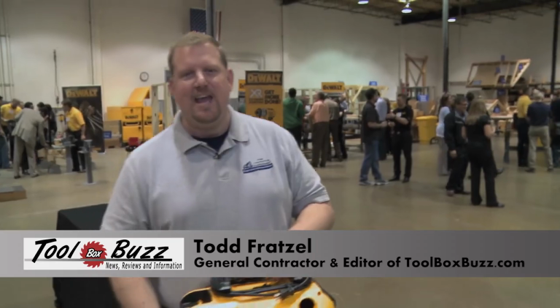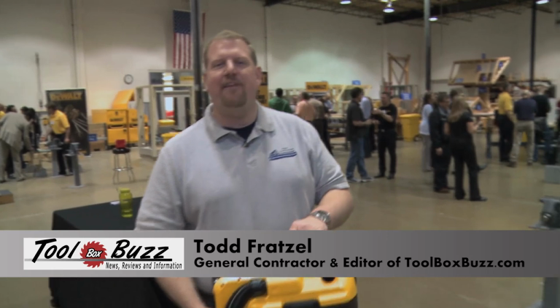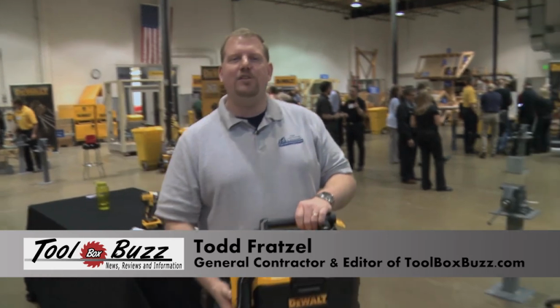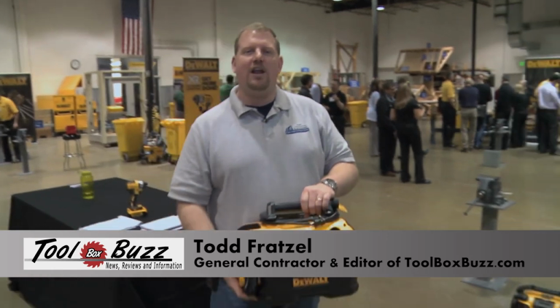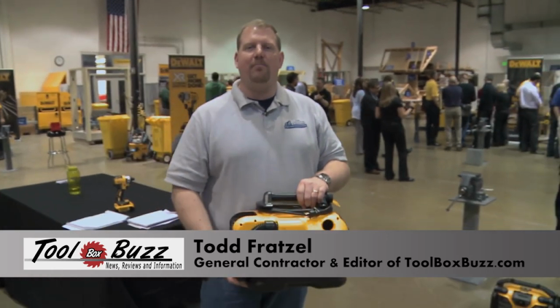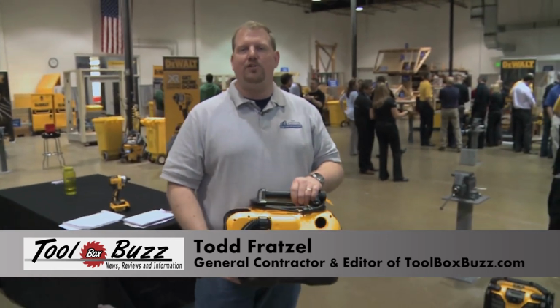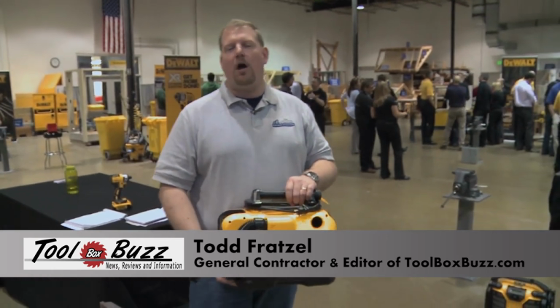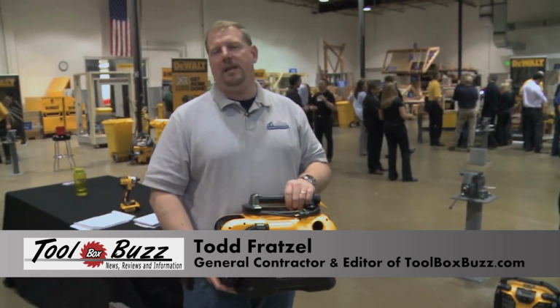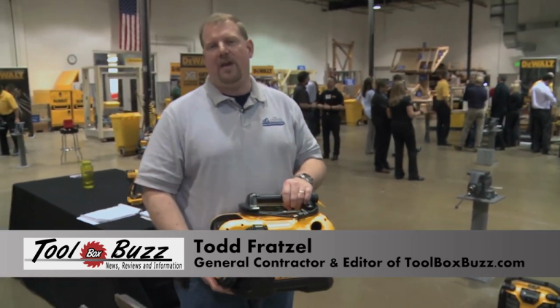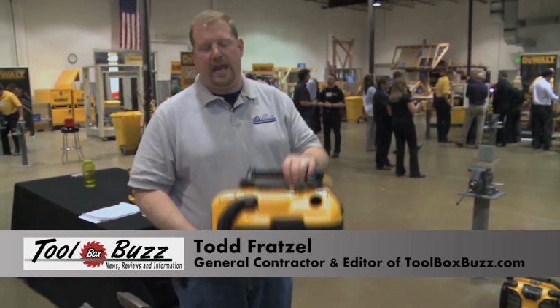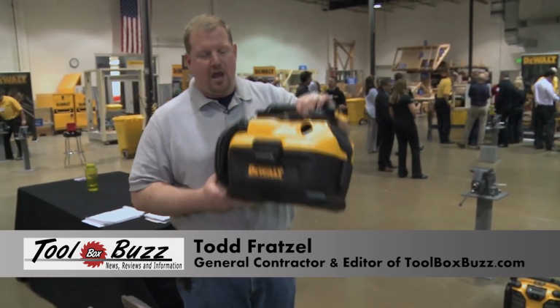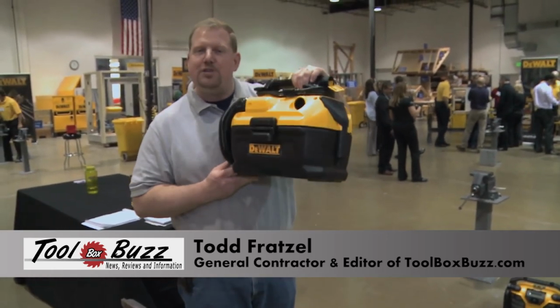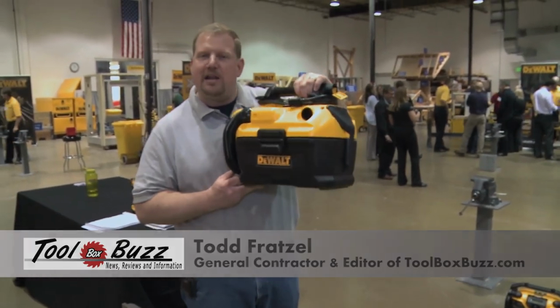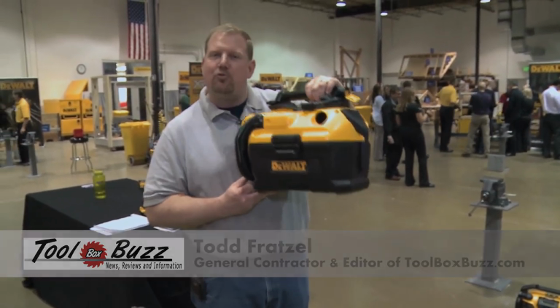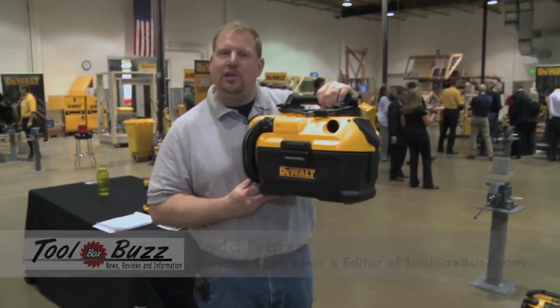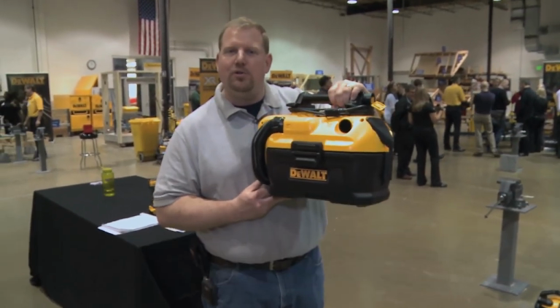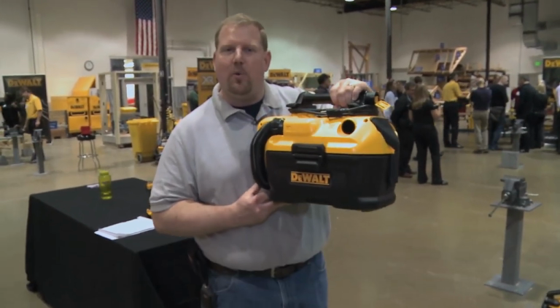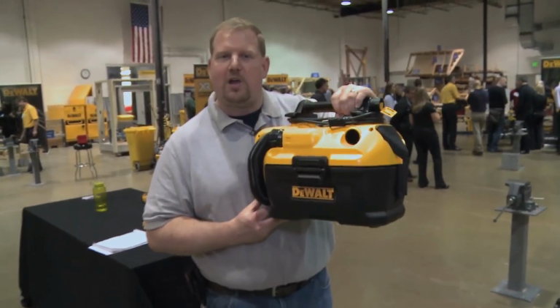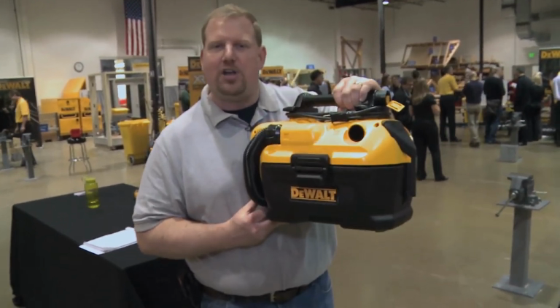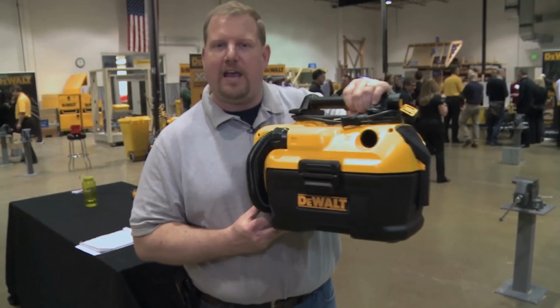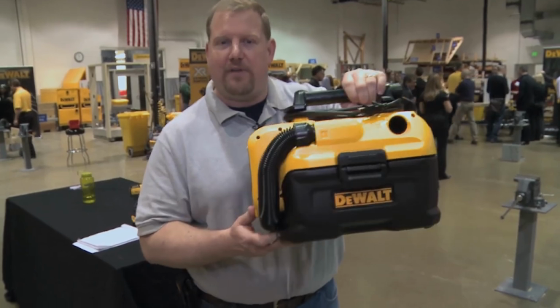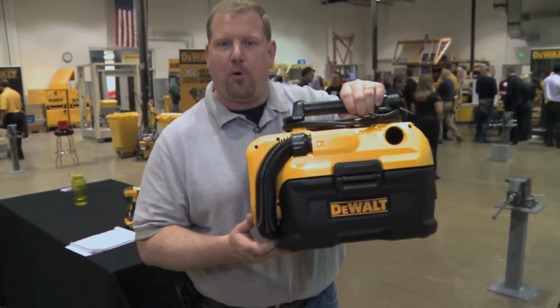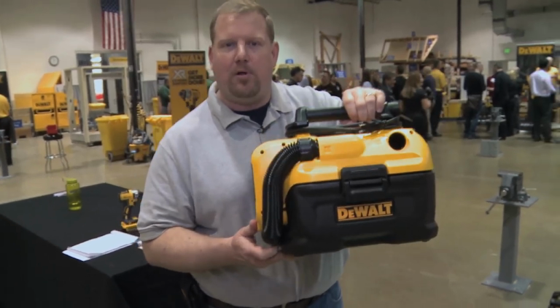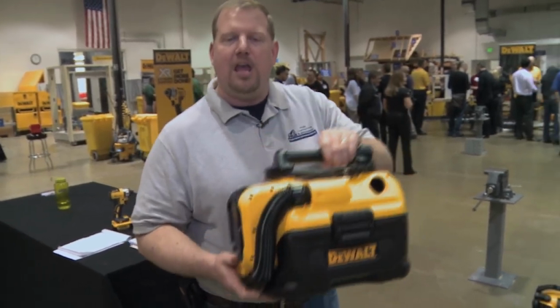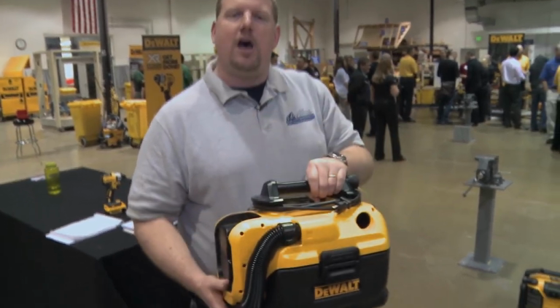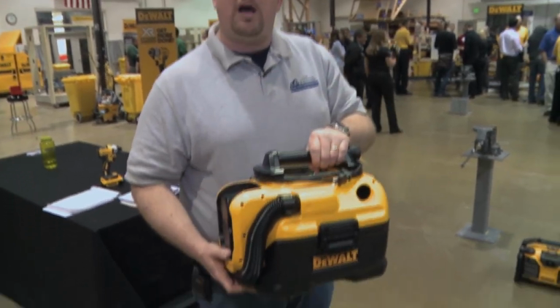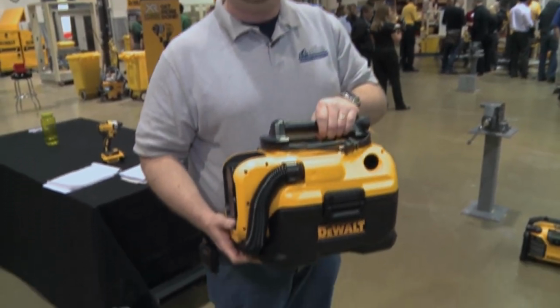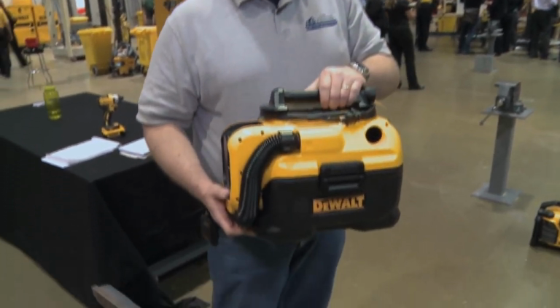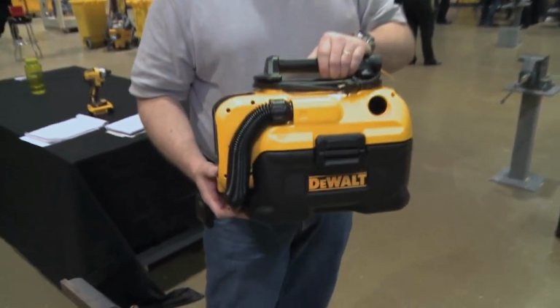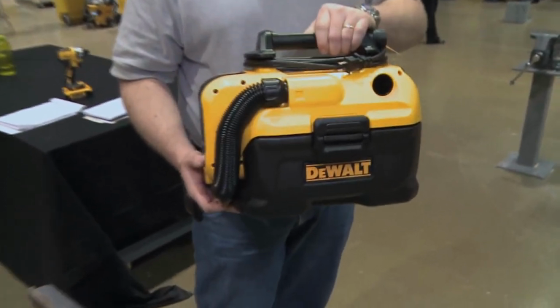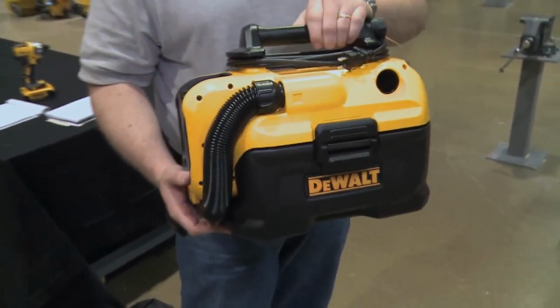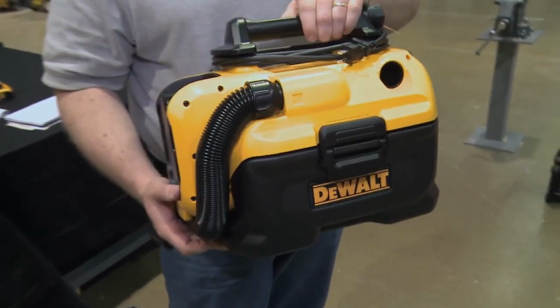Hey everyone, Todd here at the DeWalt Media Event and I'm checking out some really cool new wet-dry shop vacs. They're very portable and Todd Pleiser from DeWalt is going to tell us all about them.